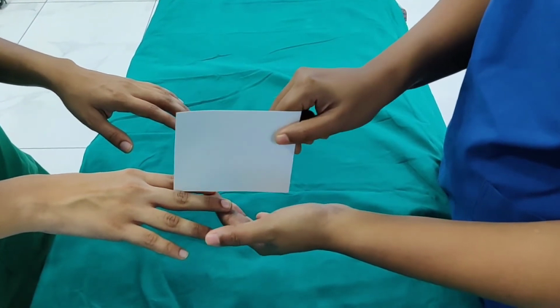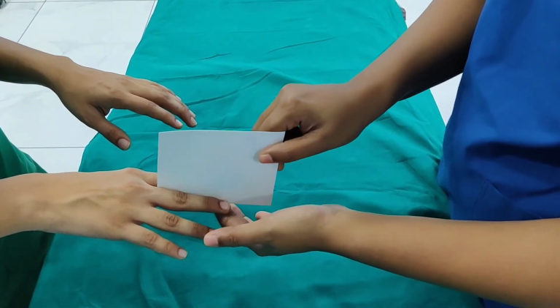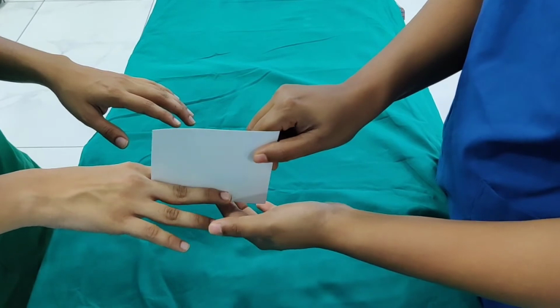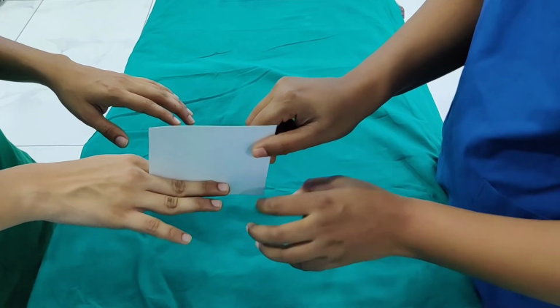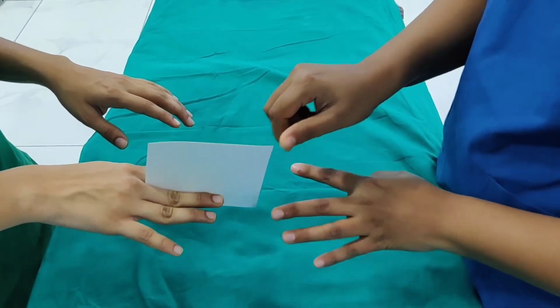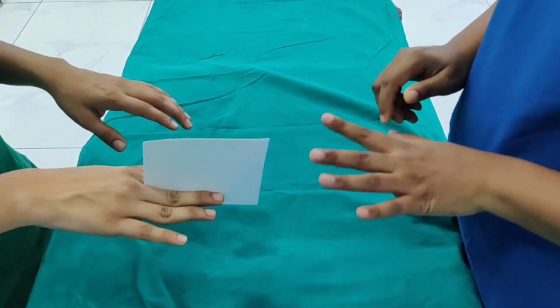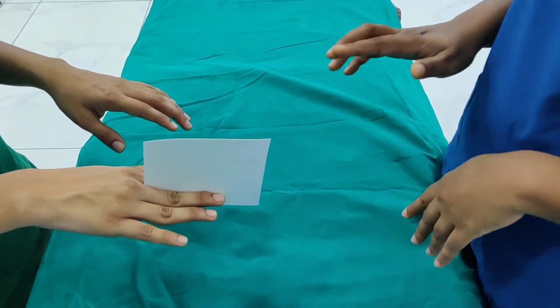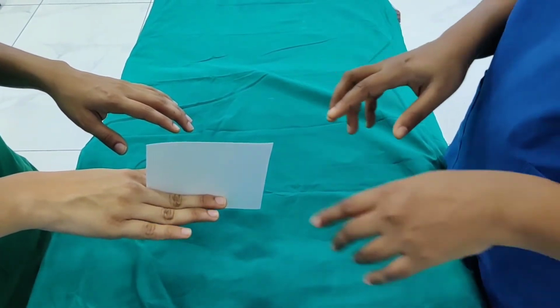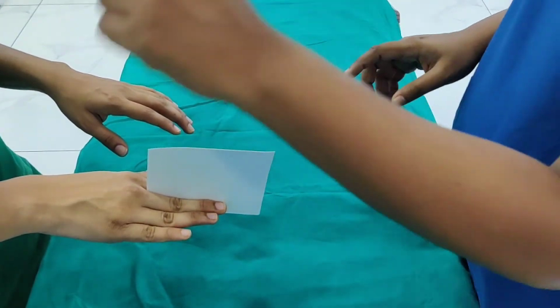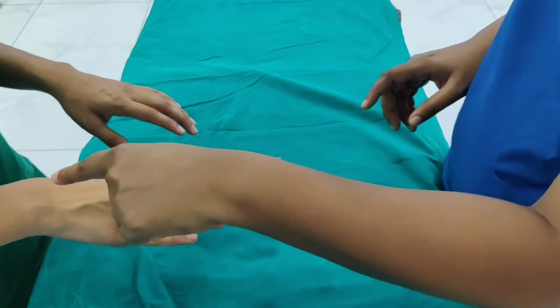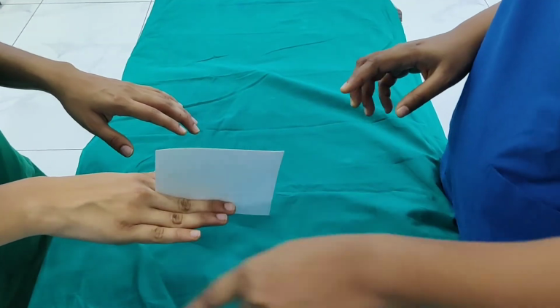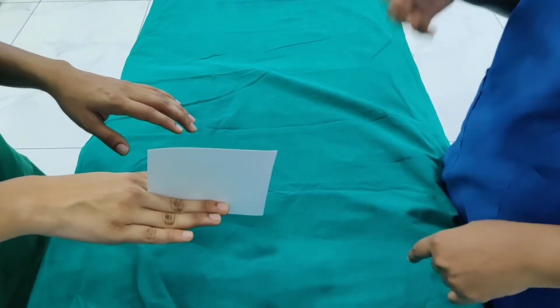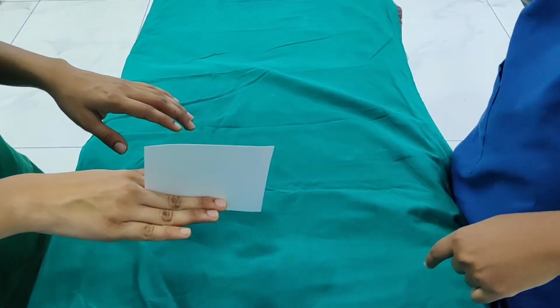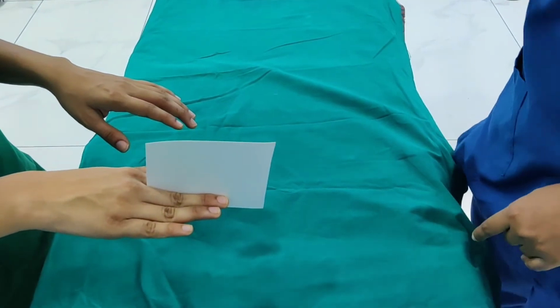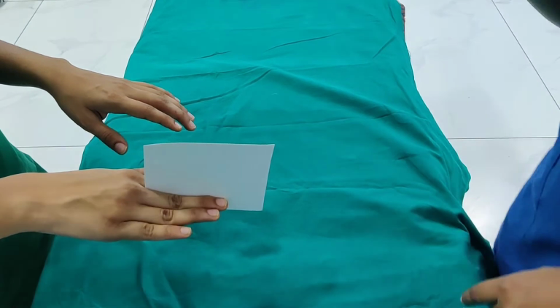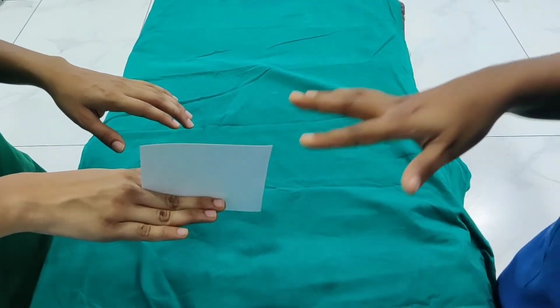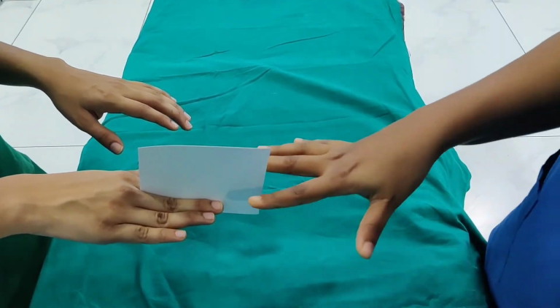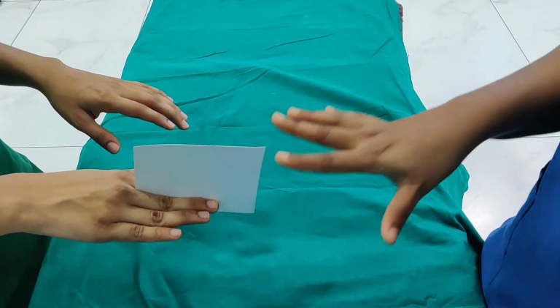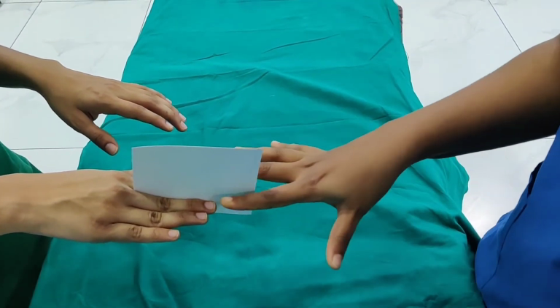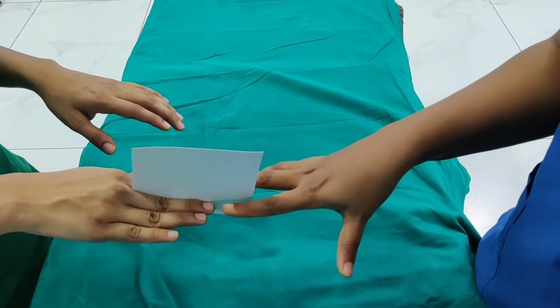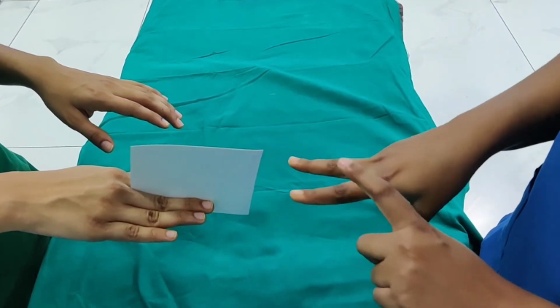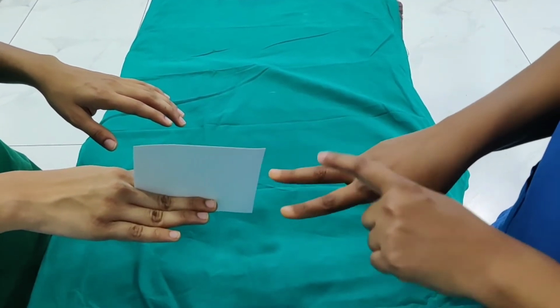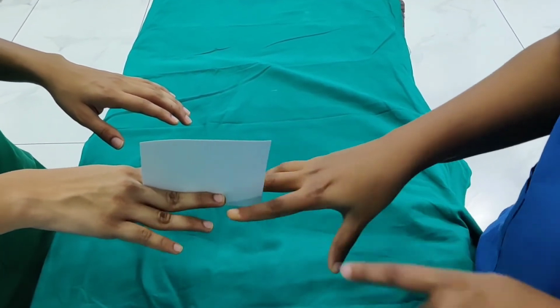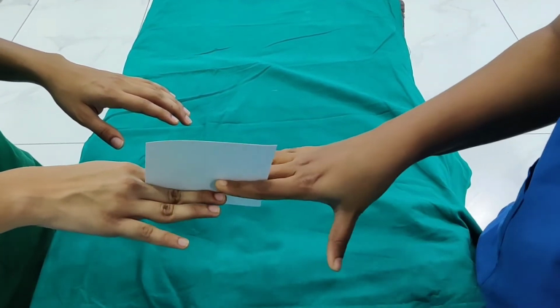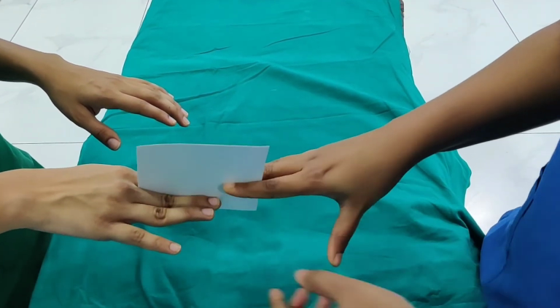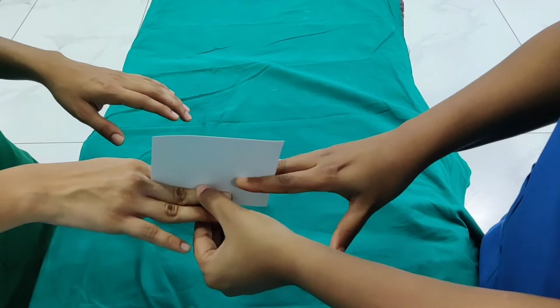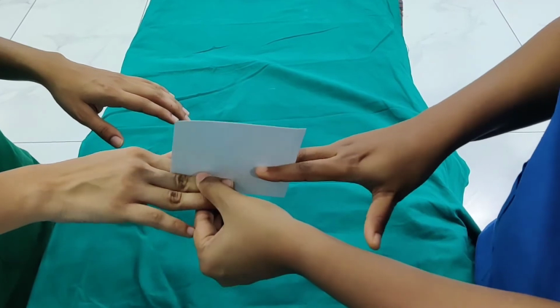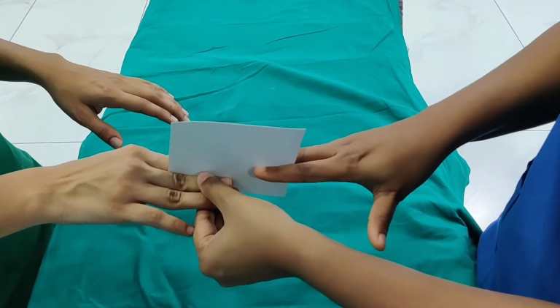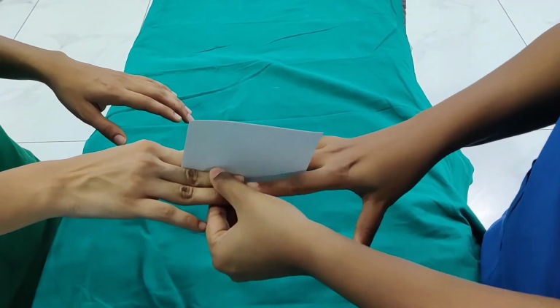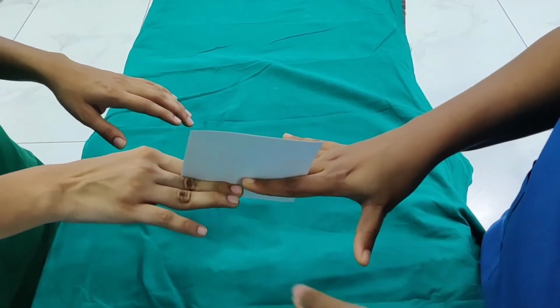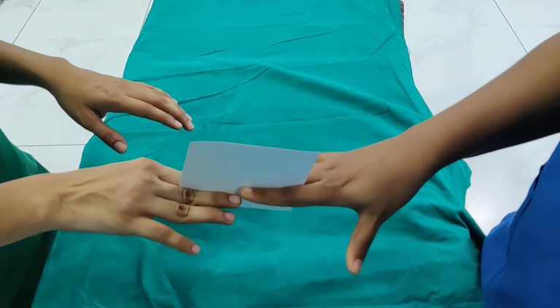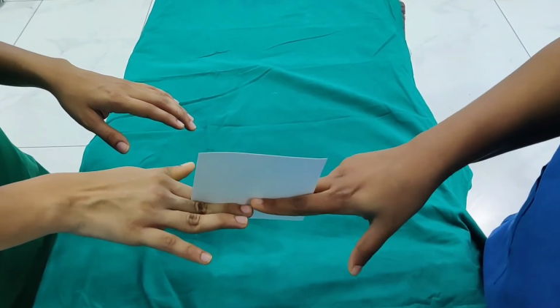Card test to test individual palmar interossae muscle. To perform this test, place a card between individual web space. The examiner tries to pull out the card using corresponding fingers and hand. If the patient could not hold the card, it is a positive test.